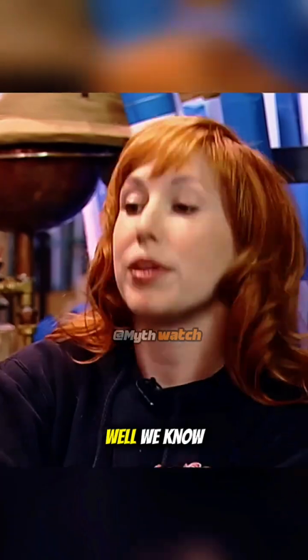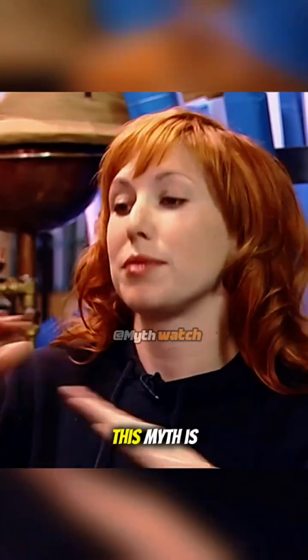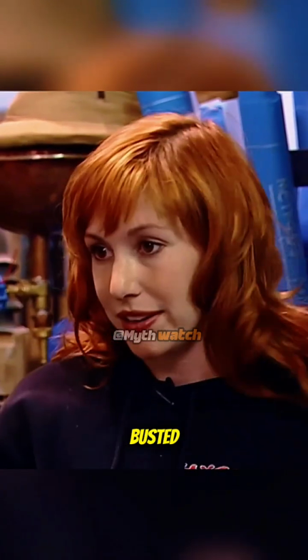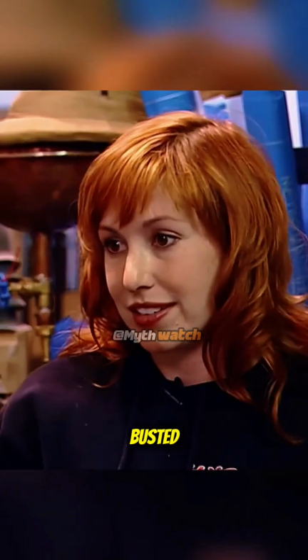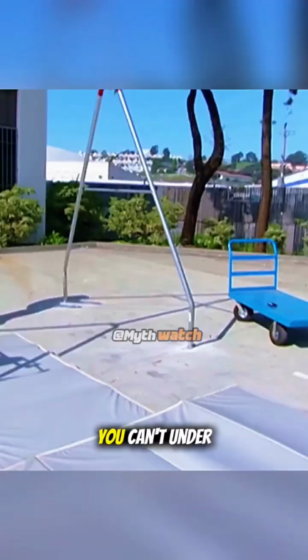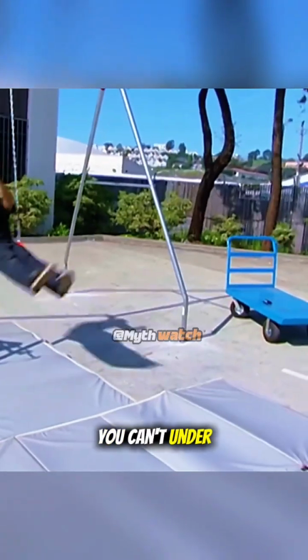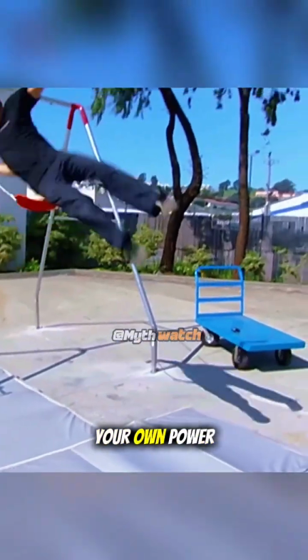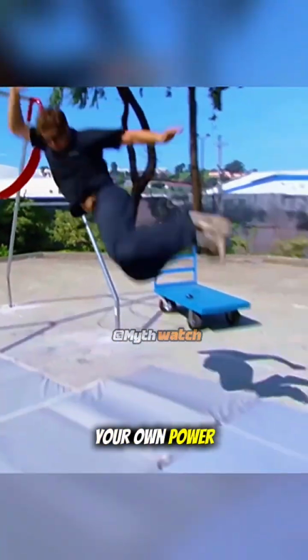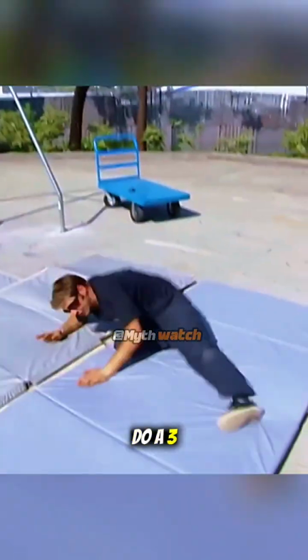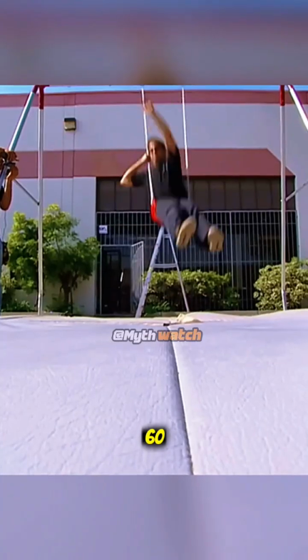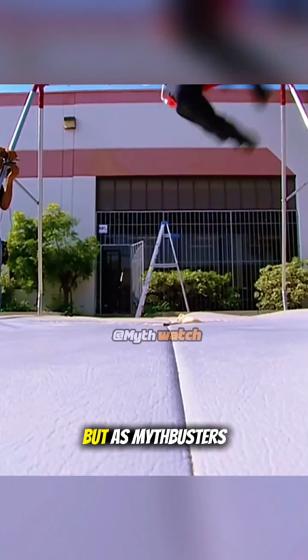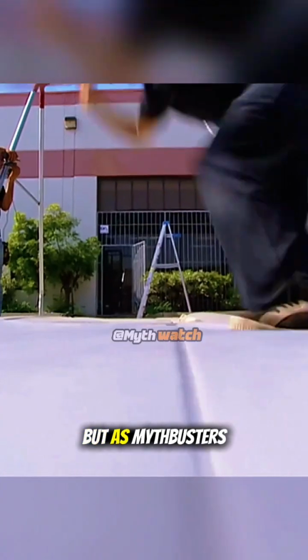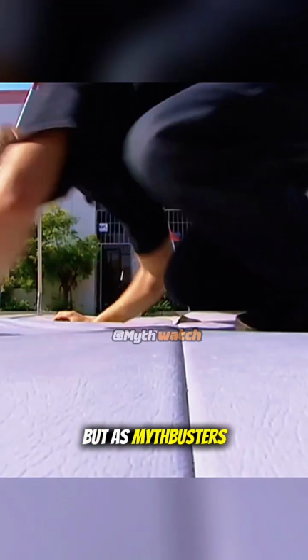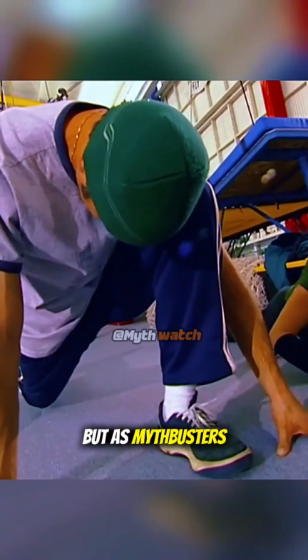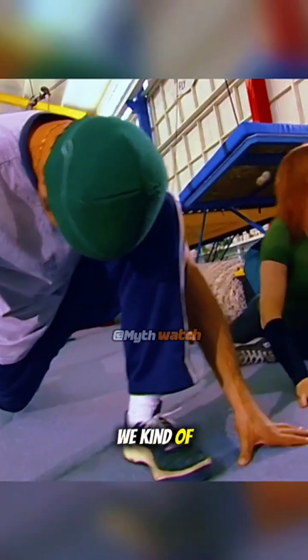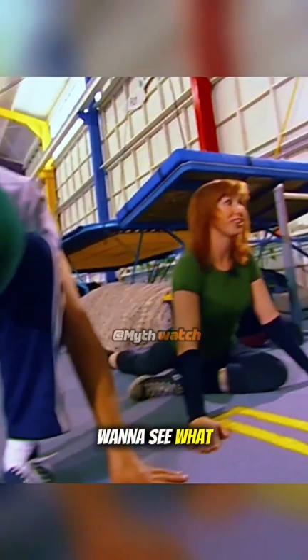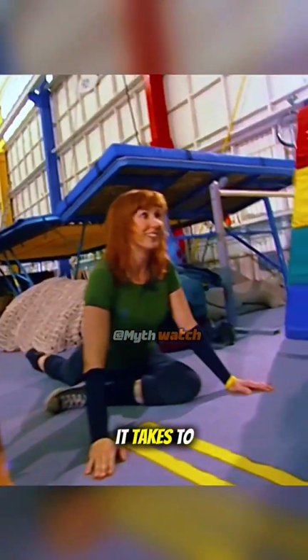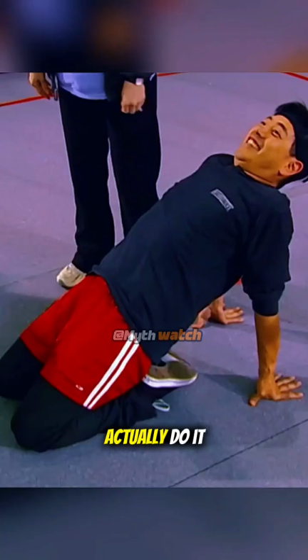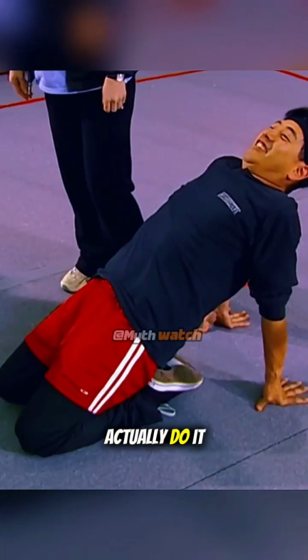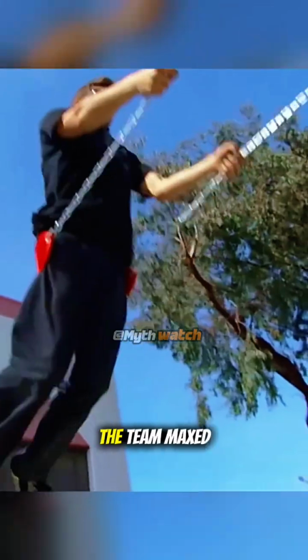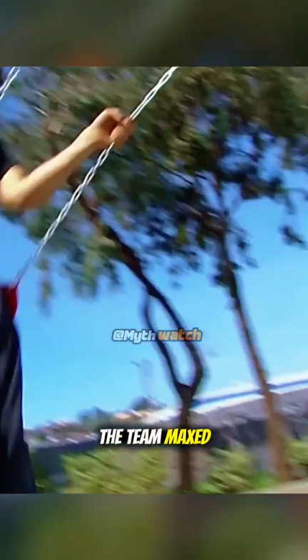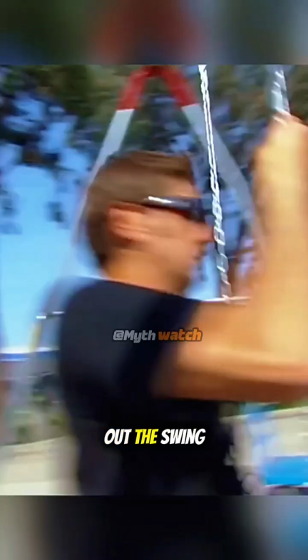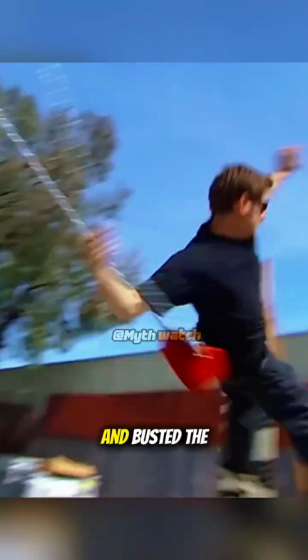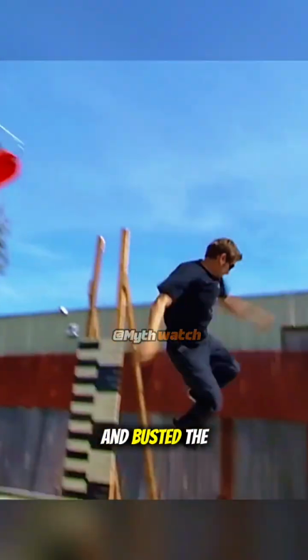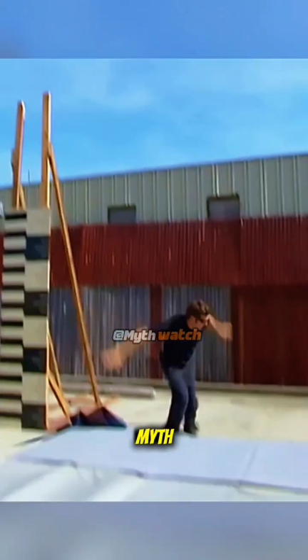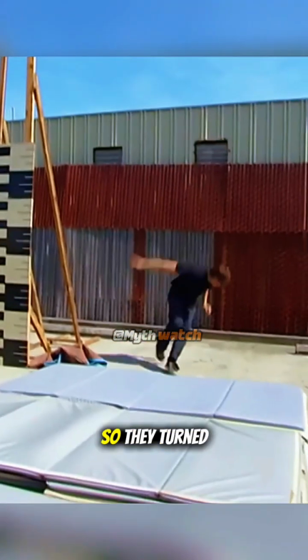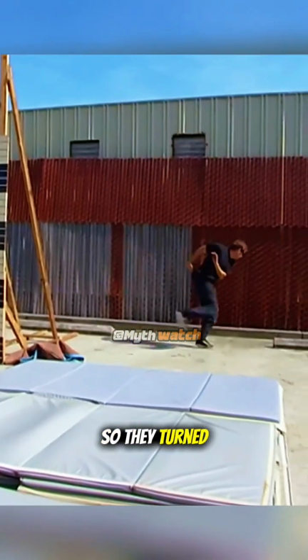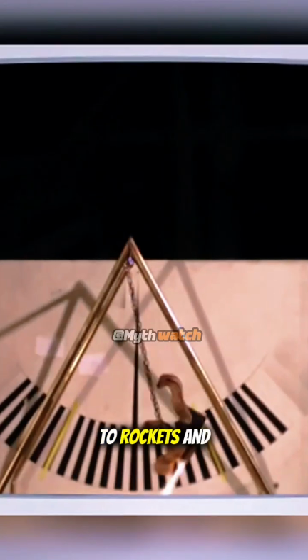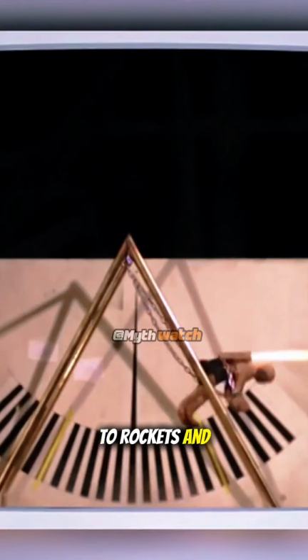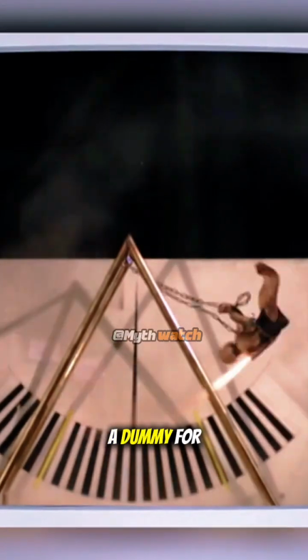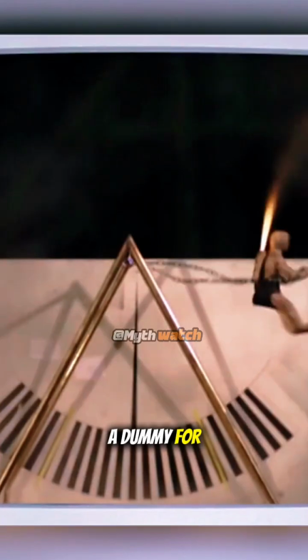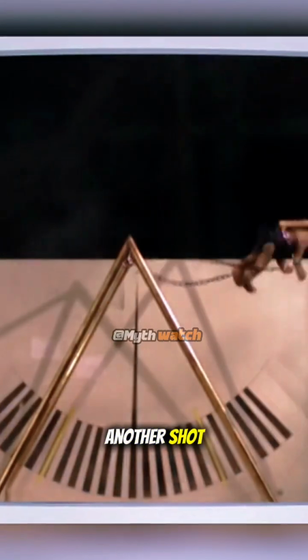Well, we know this myth is busted. You can't under your own power do a 360. But as MythBusters, we kind of want to see what it takes to actually do it. The team maxed out the swing and busted the myth, so they turned to rockets and a dummy for another shot.